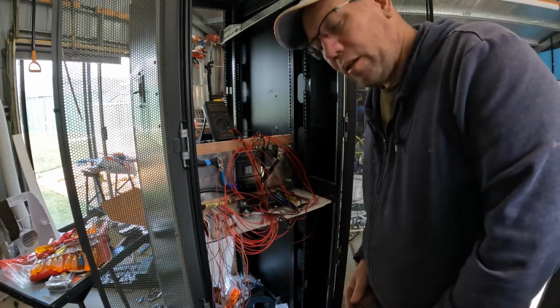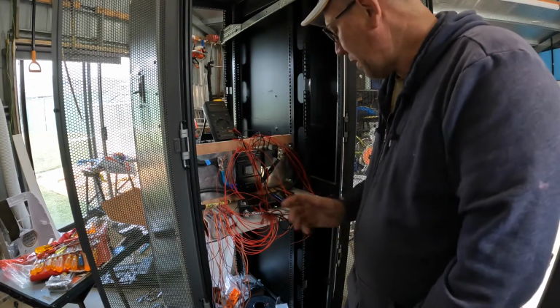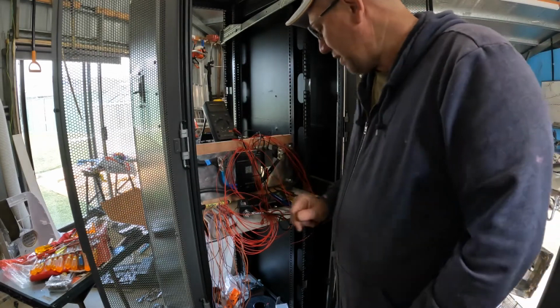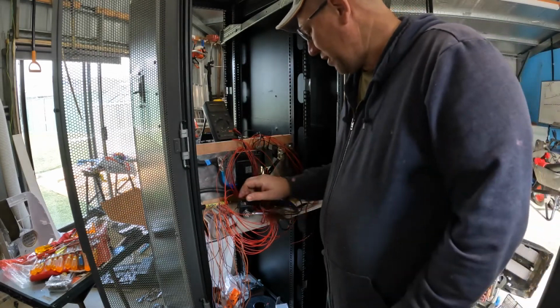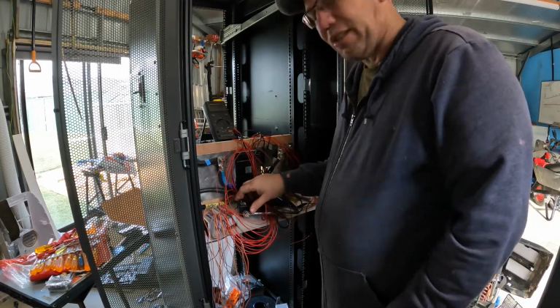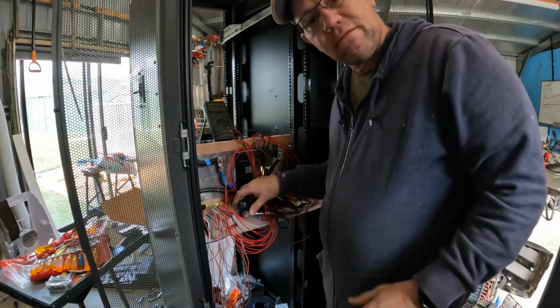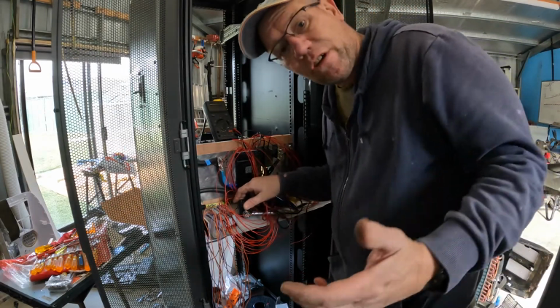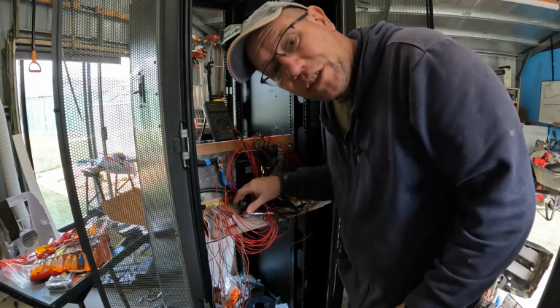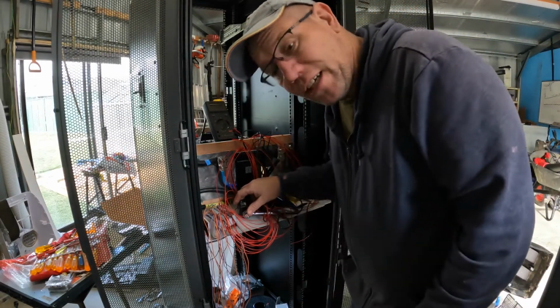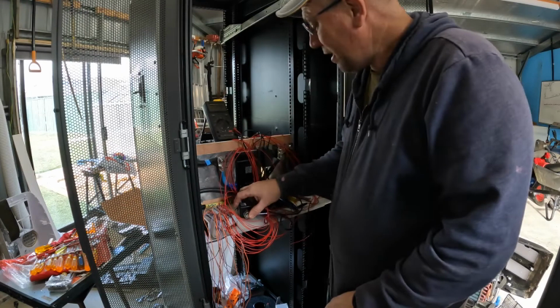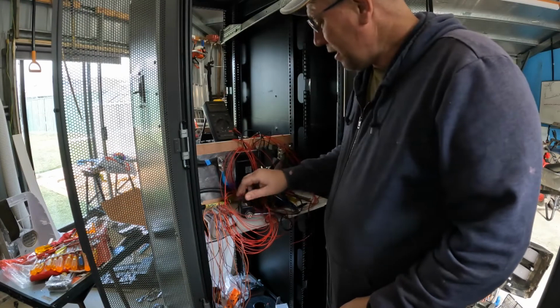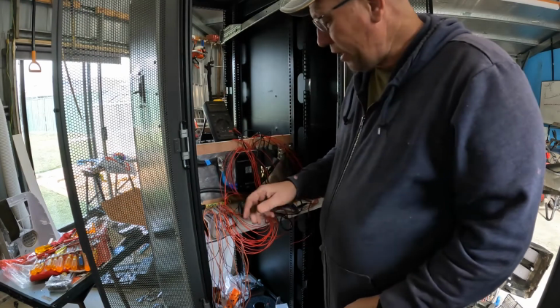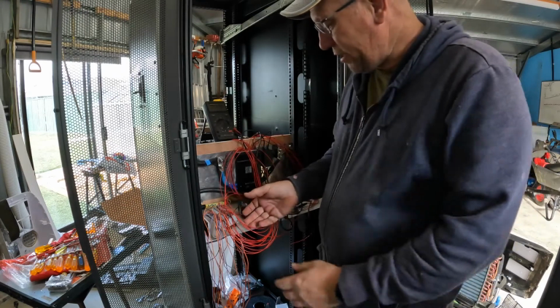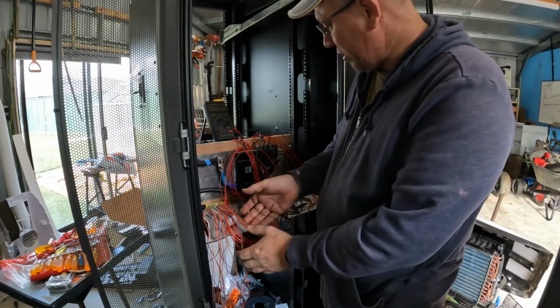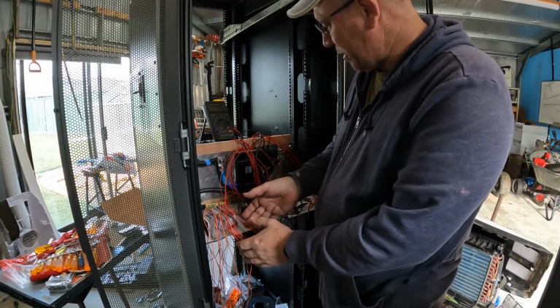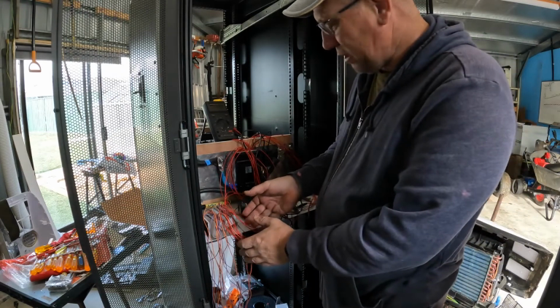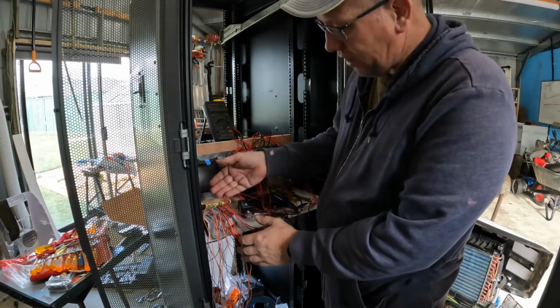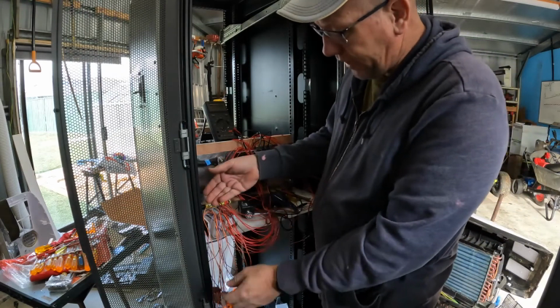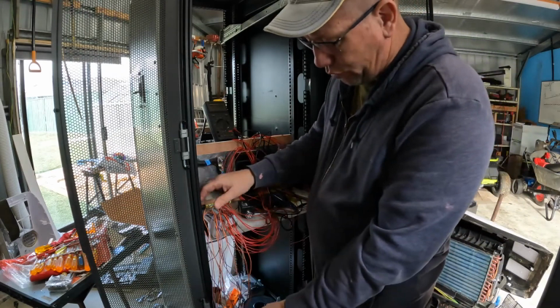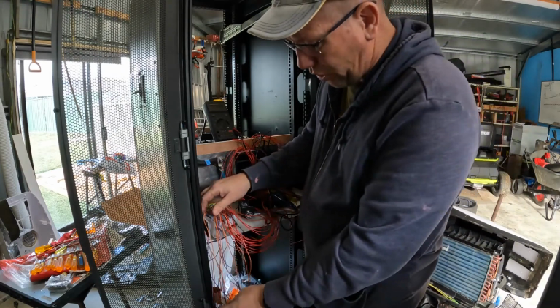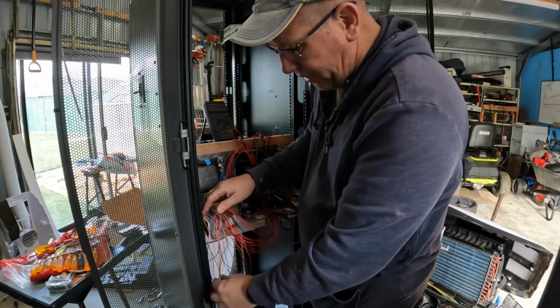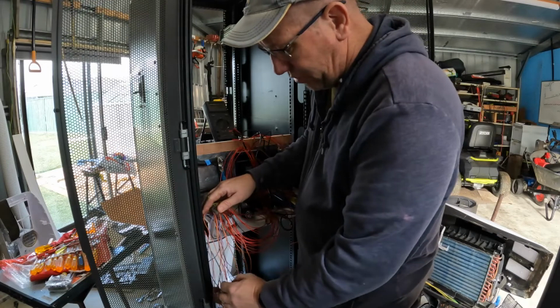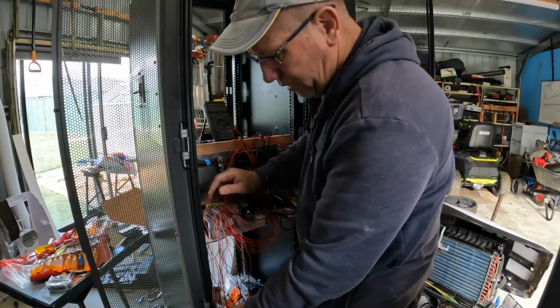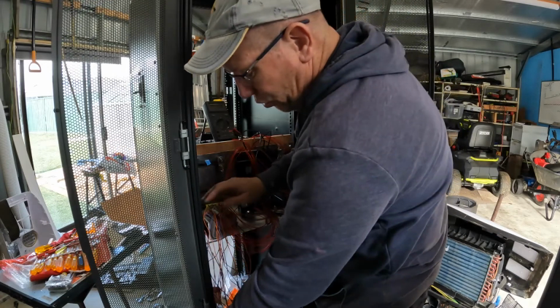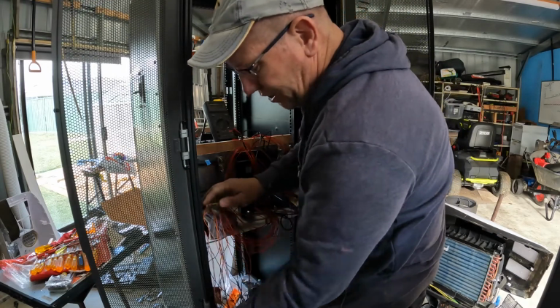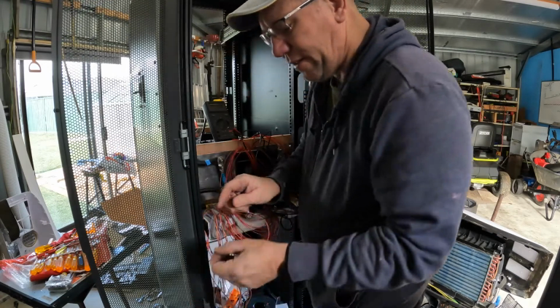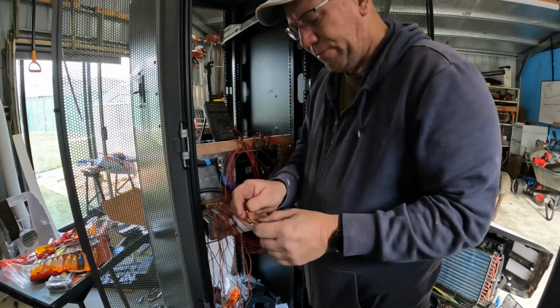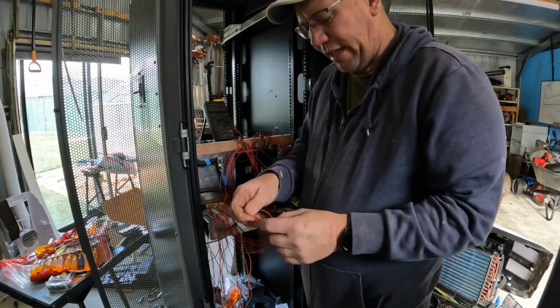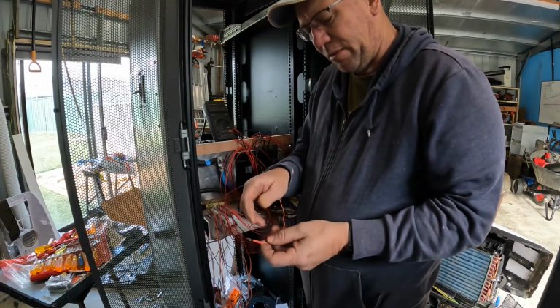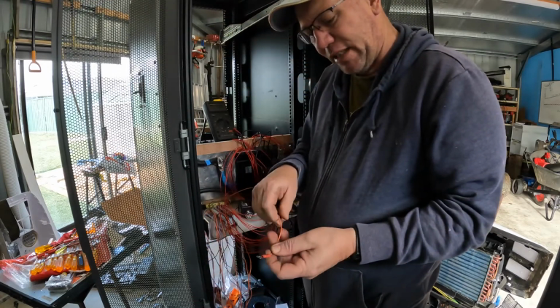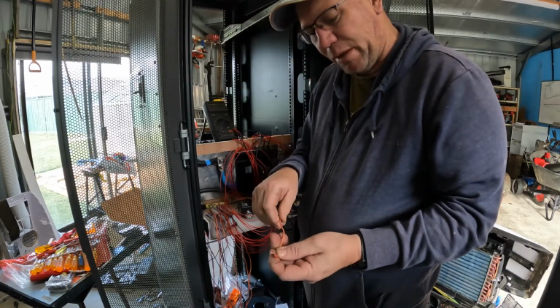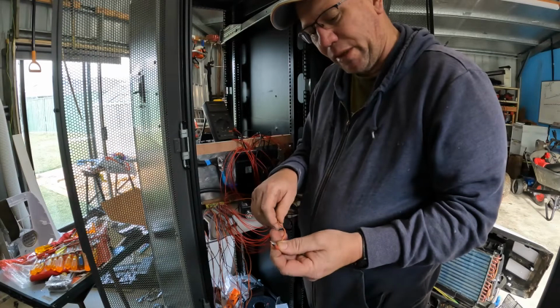Welcome back guys and girls and whoever's watching today. We're continuing on with our build. I've now put all the wiring in - I soldered them all yesterday. I ran out of time here so I had a couple of people drop in.